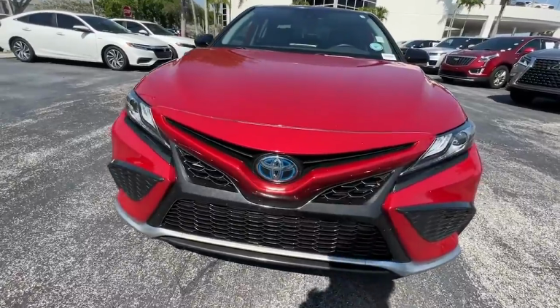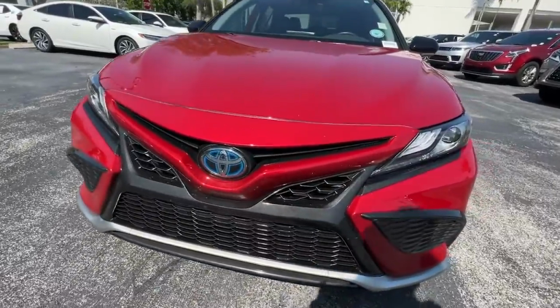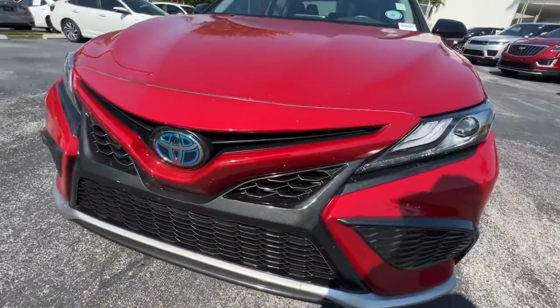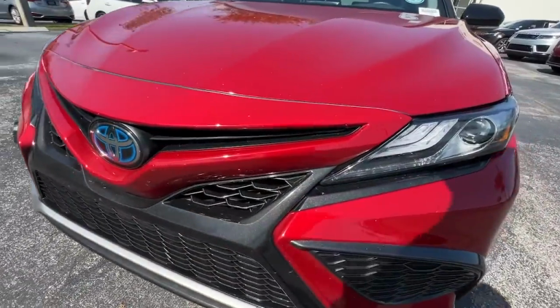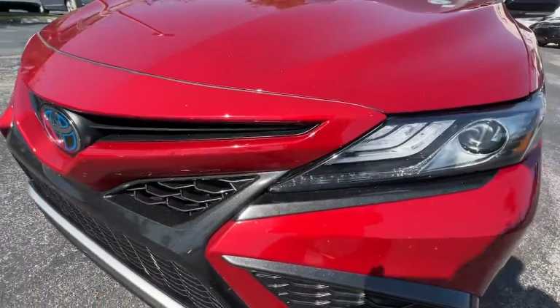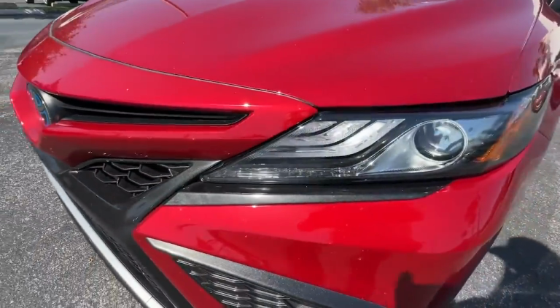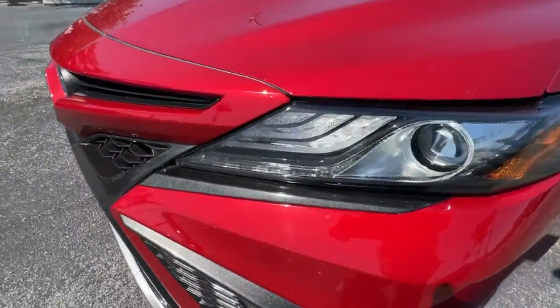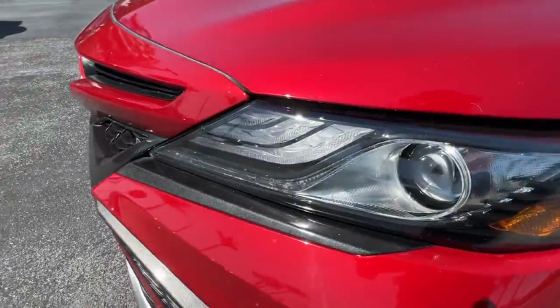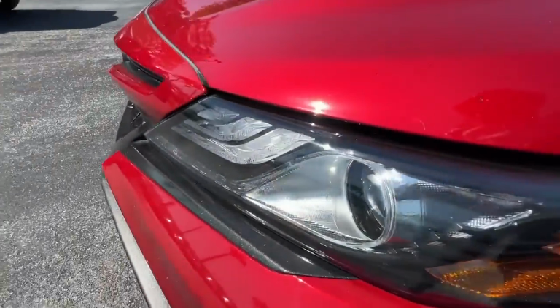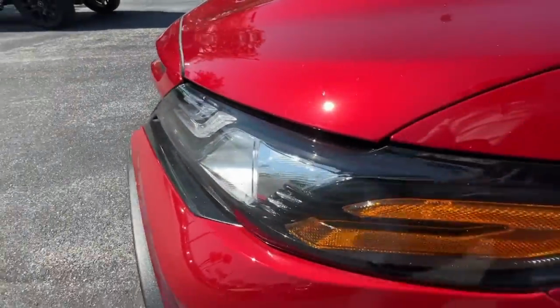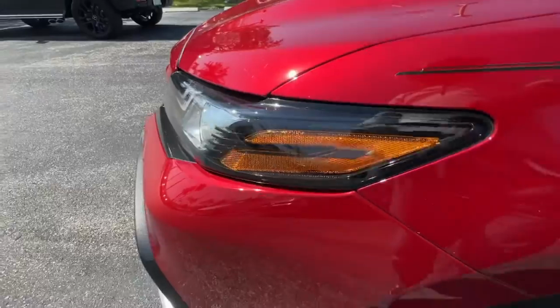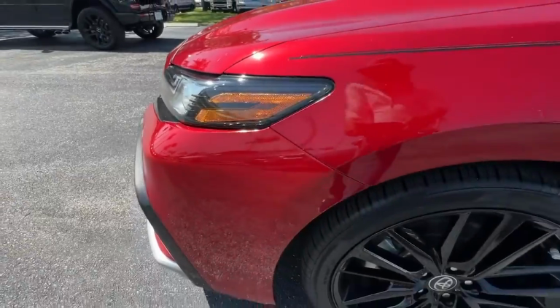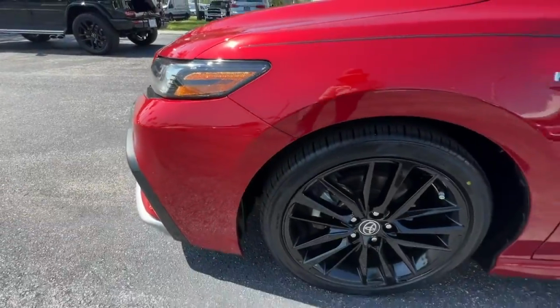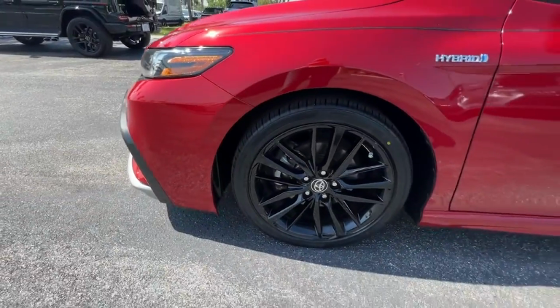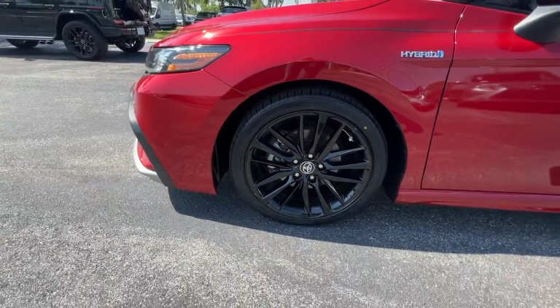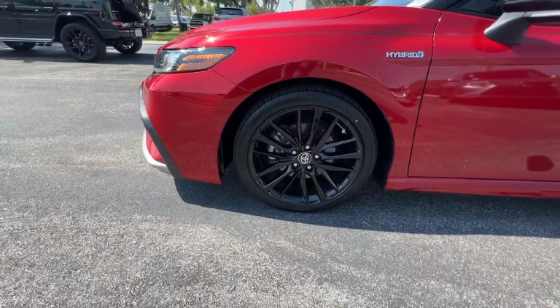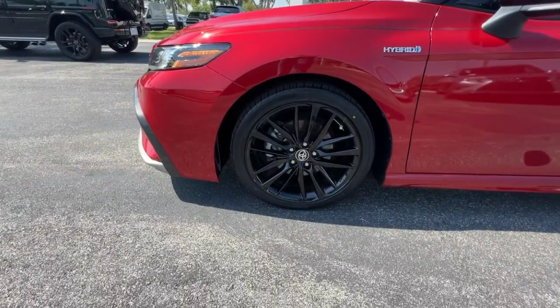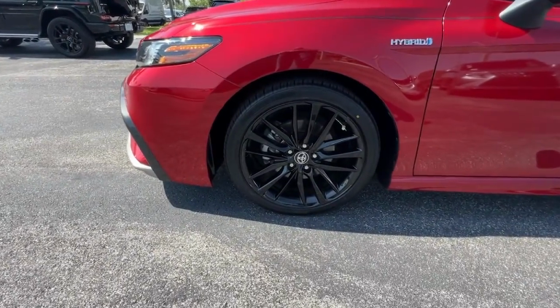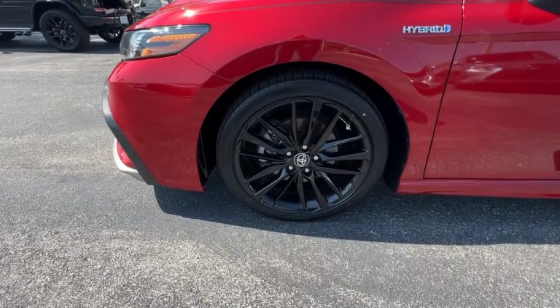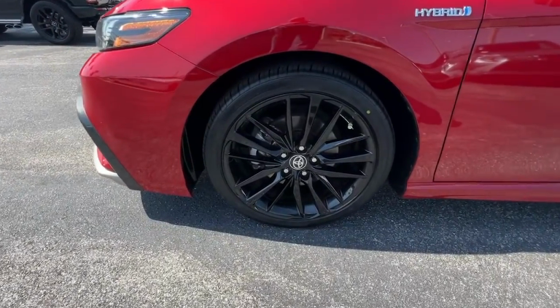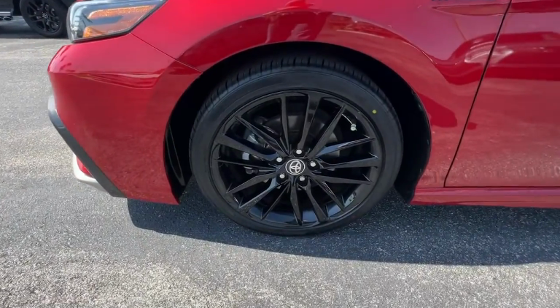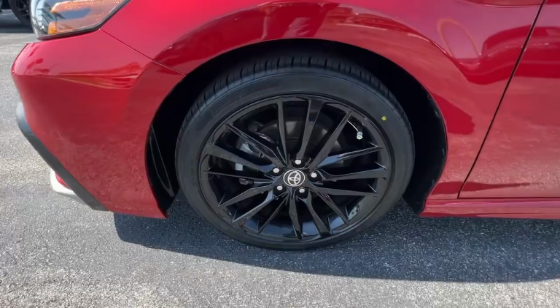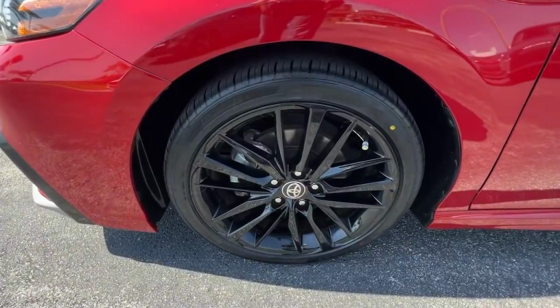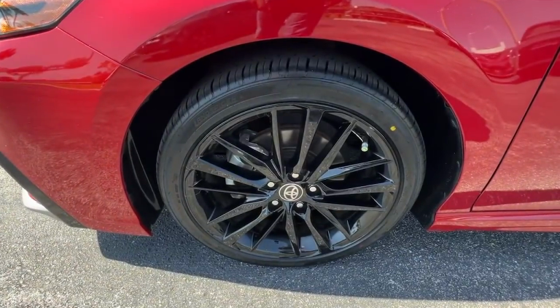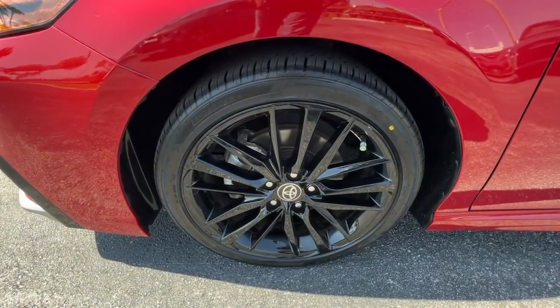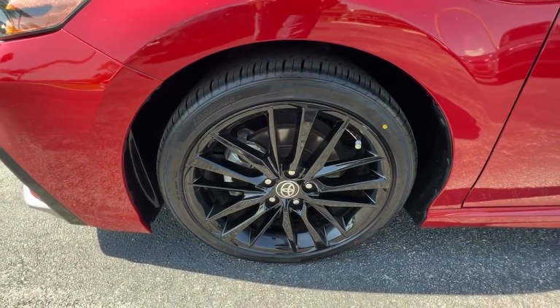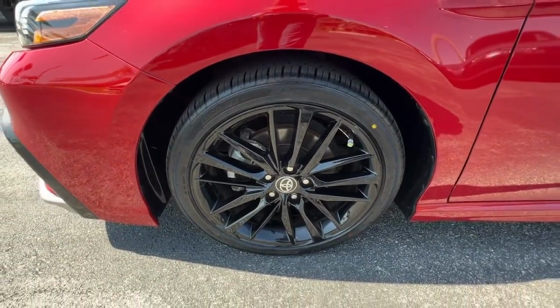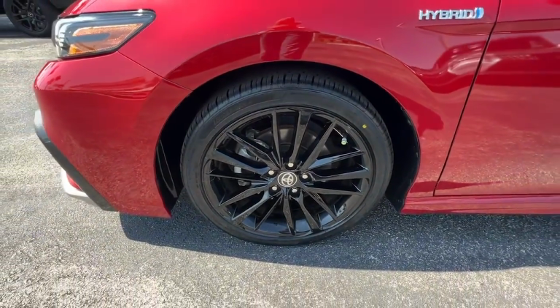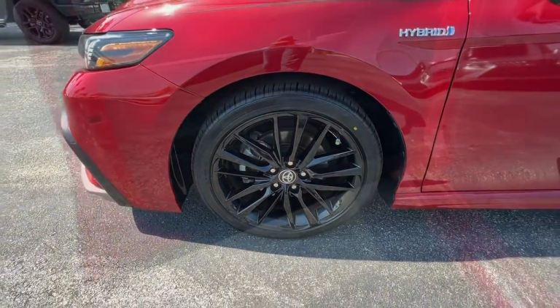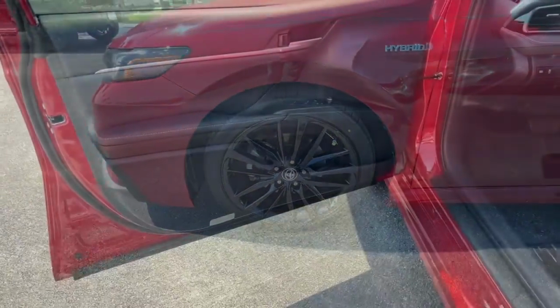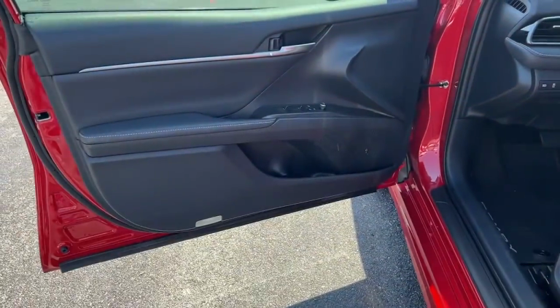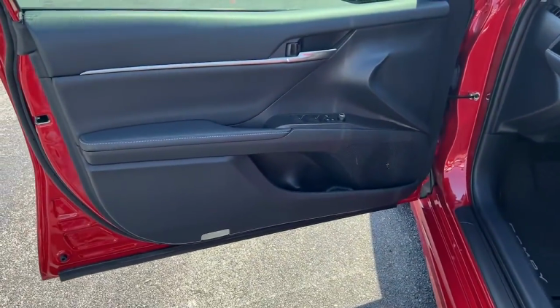Apple CarPlay and/or Android Auto, Pre-Collision System, Keyless Entry, Sunroof/Moonroof, Navigation System, Heated Mirrors, Lane Keeping Assist, Backup Camera, Satellite Radio, Power Passenger Seat.